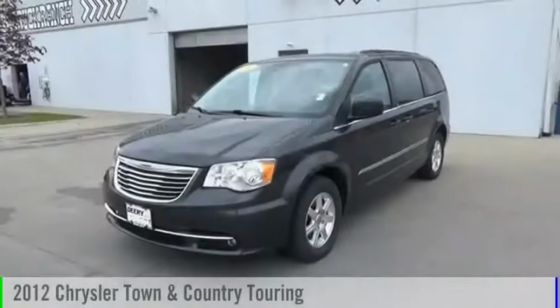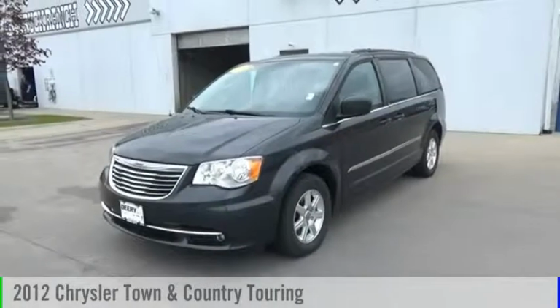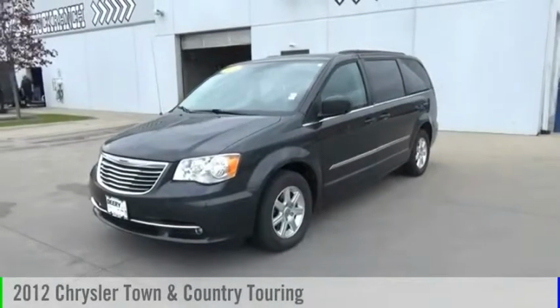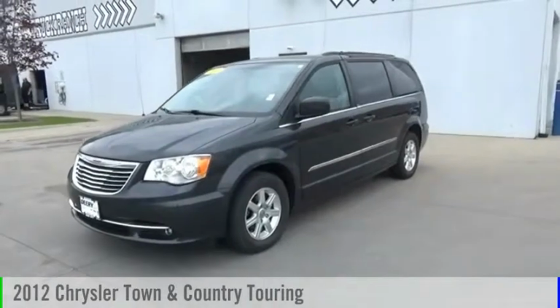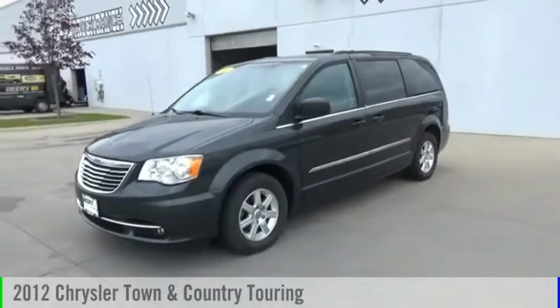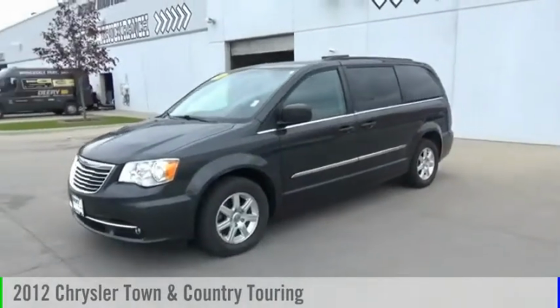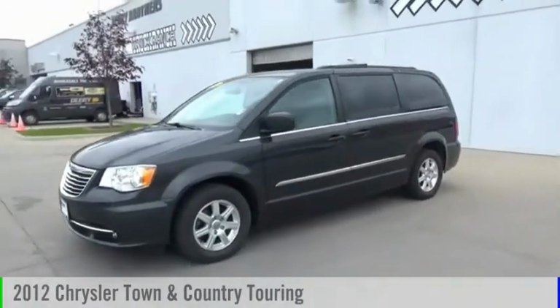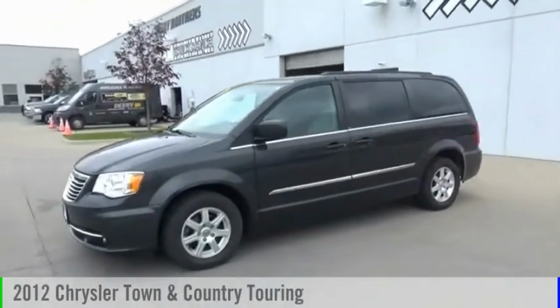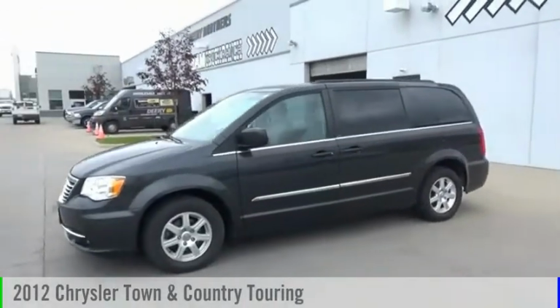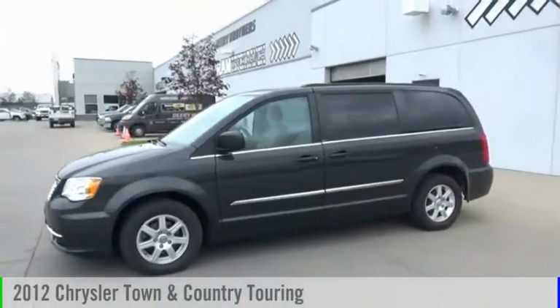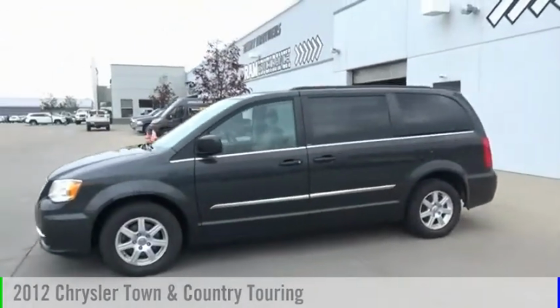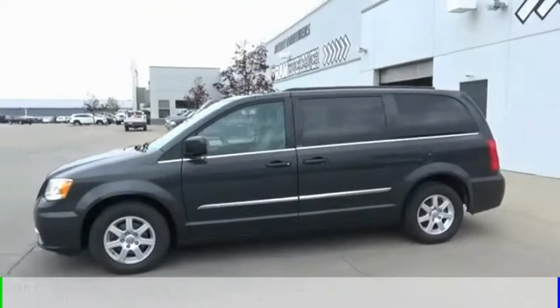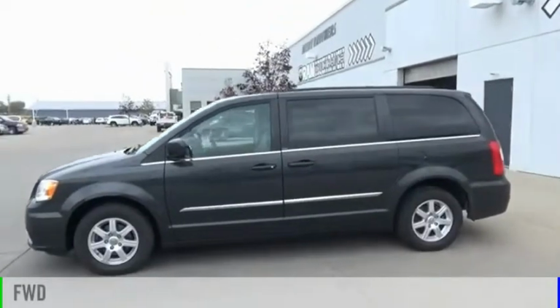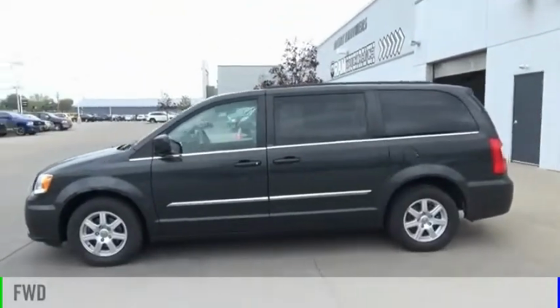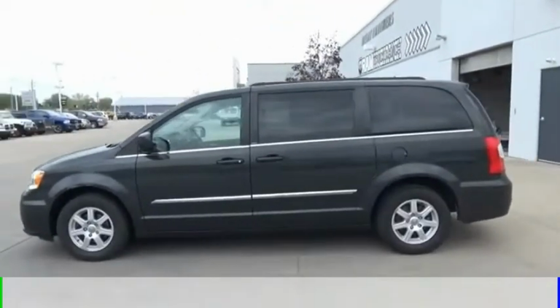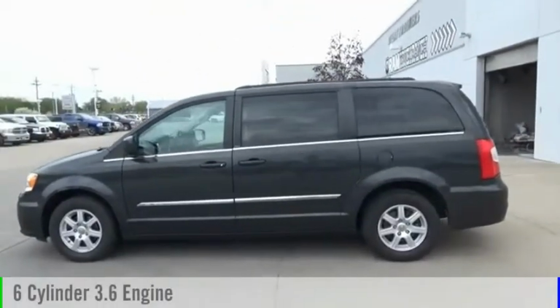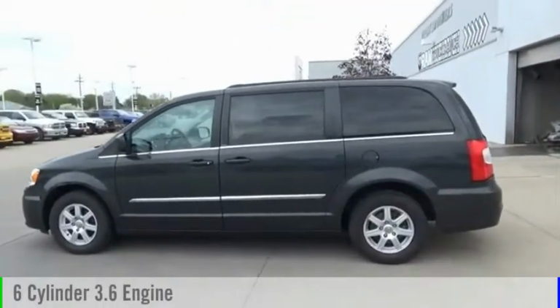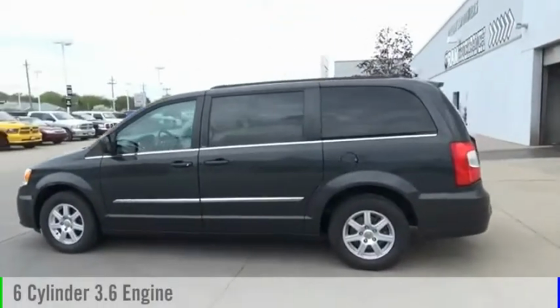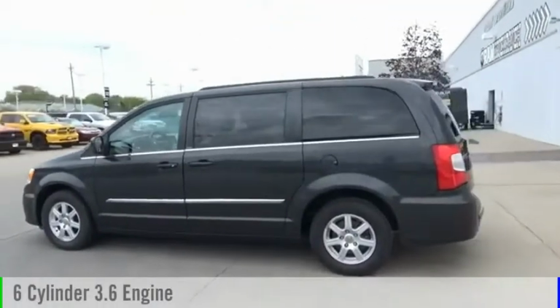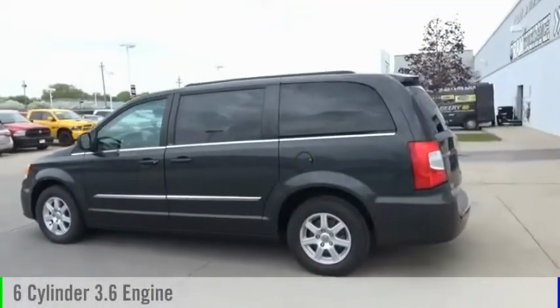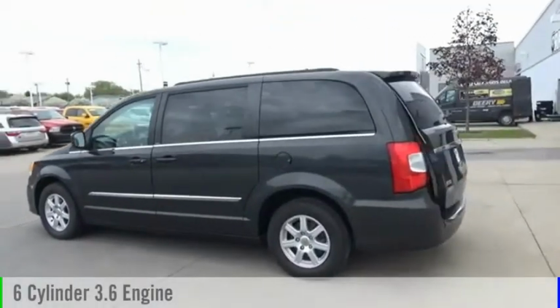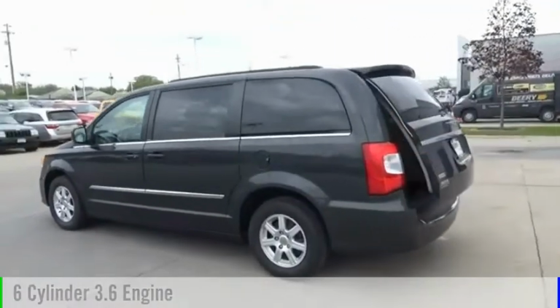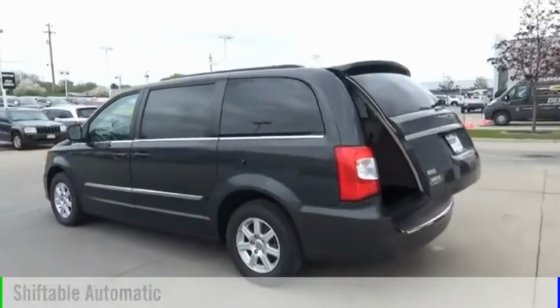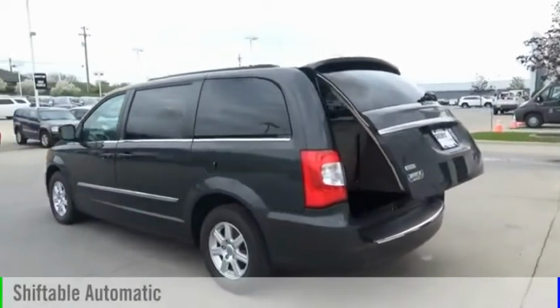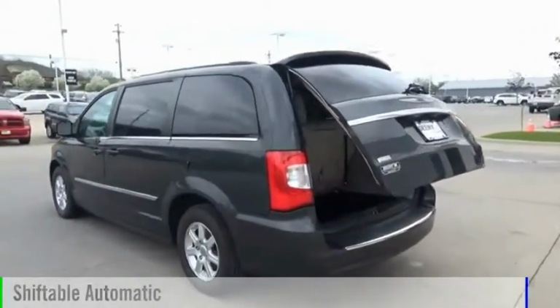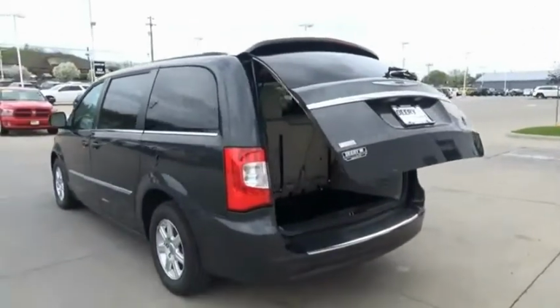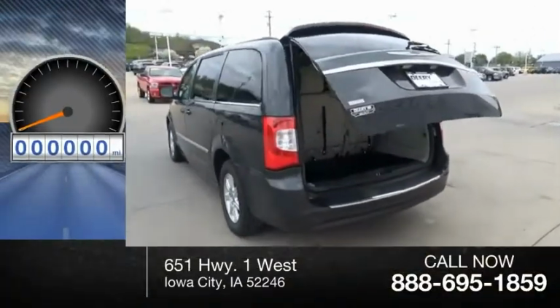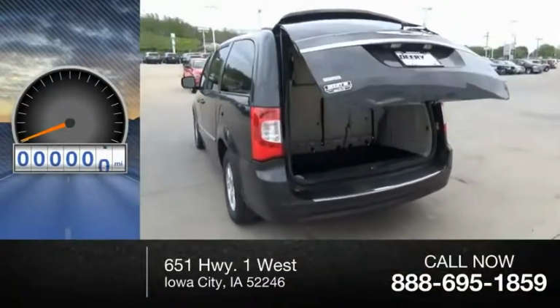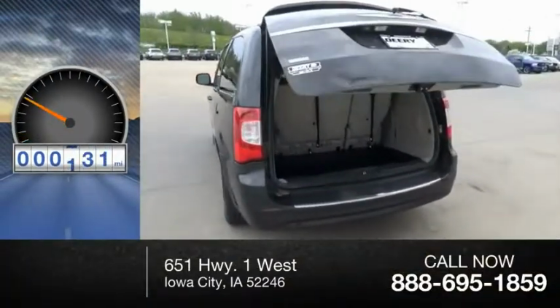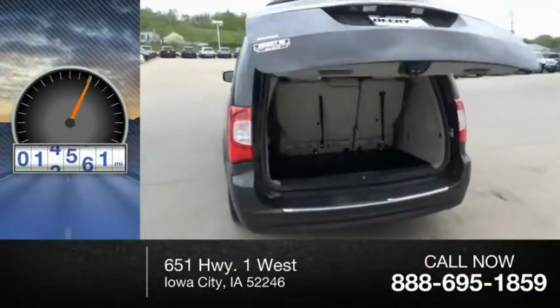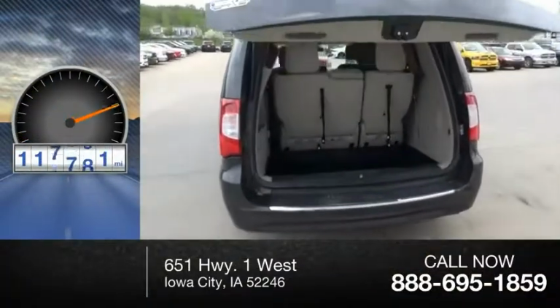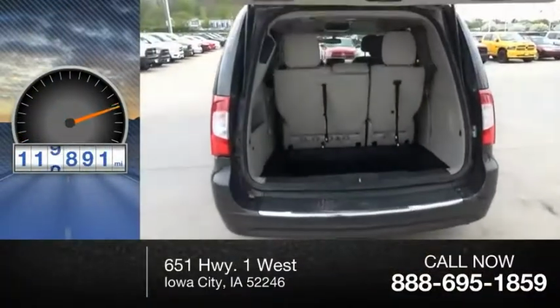We are pleased to show you the 2012 Town & Country. This vehicle is powered by a front-wheel drive, 6-cylinder, 3.6-liter engine, and comes with an automatic transmission. This vehicle has less than 120,000 miles.